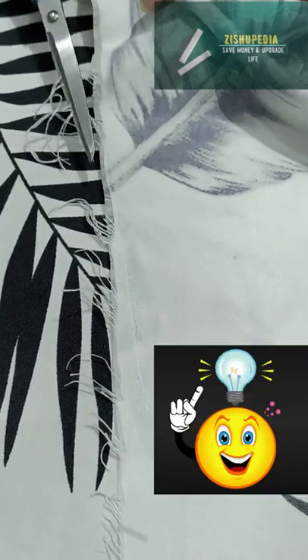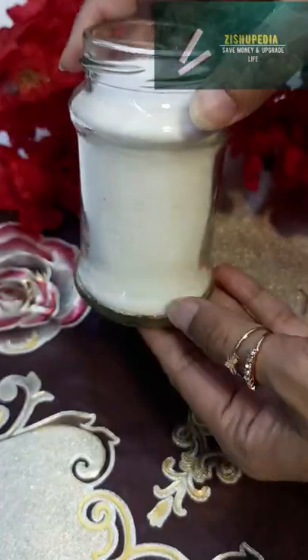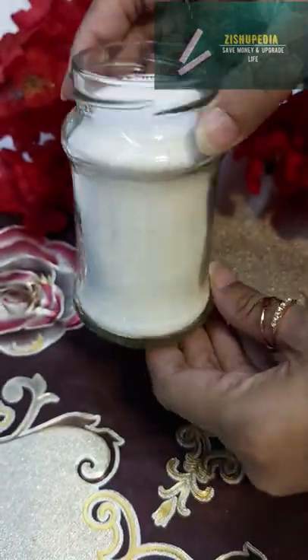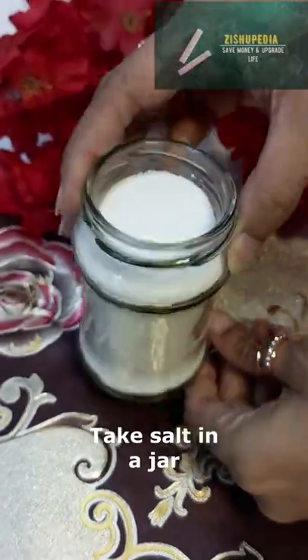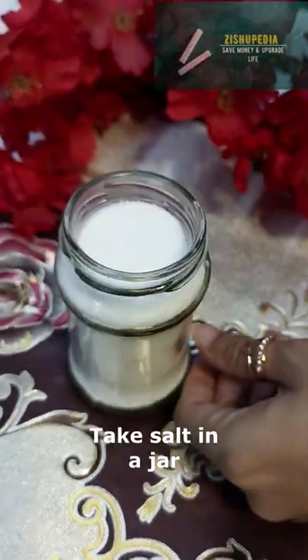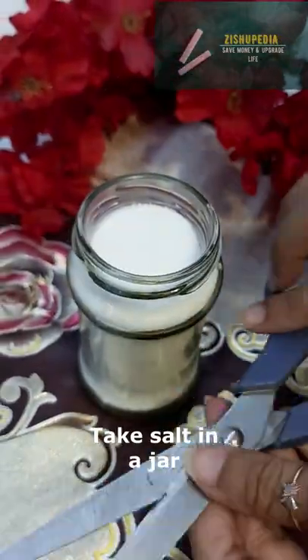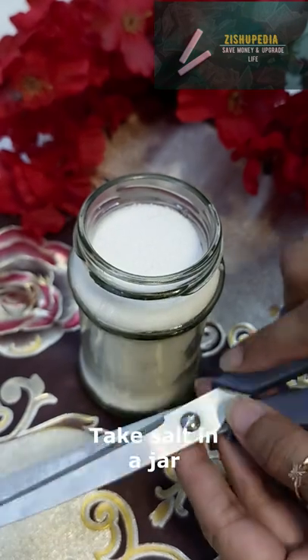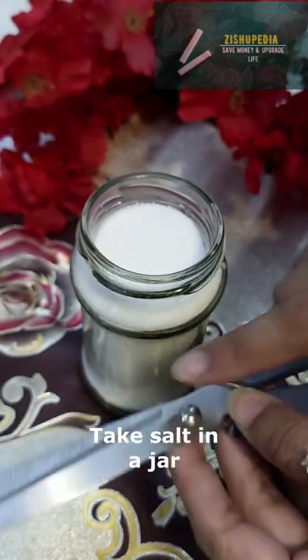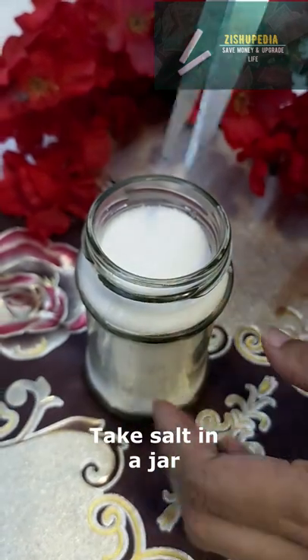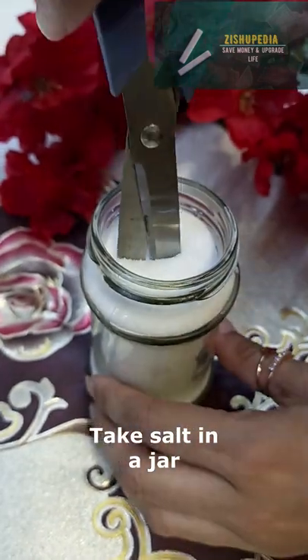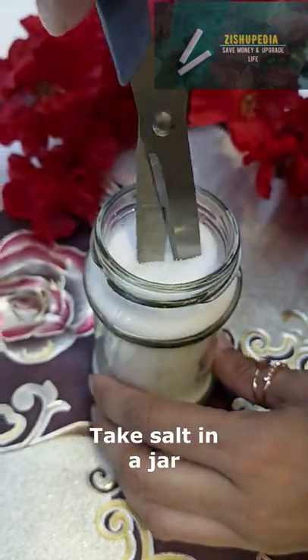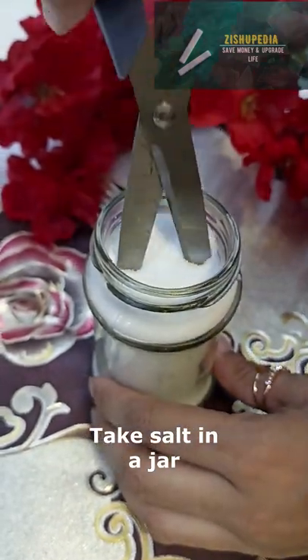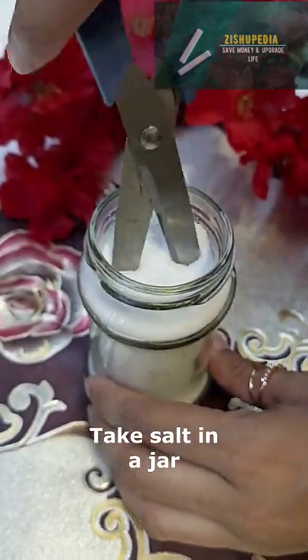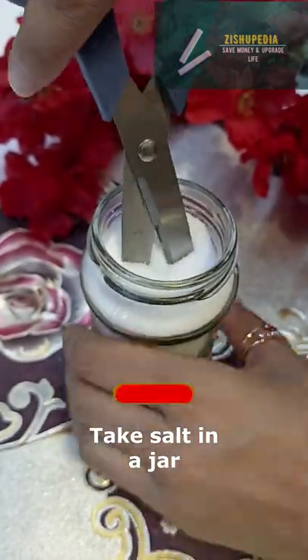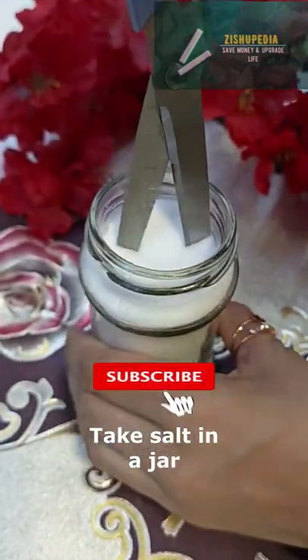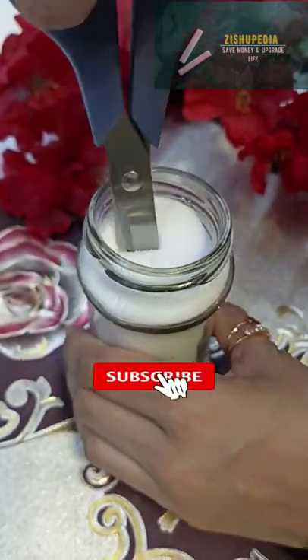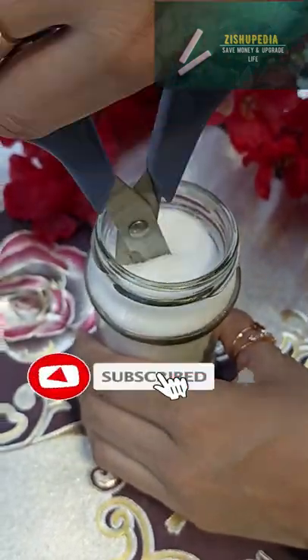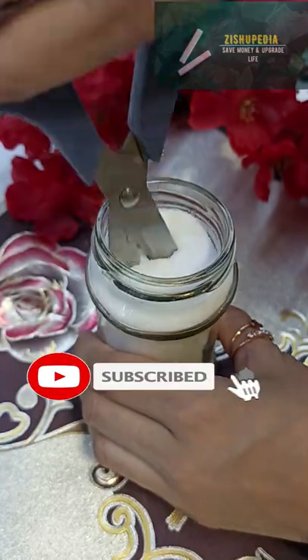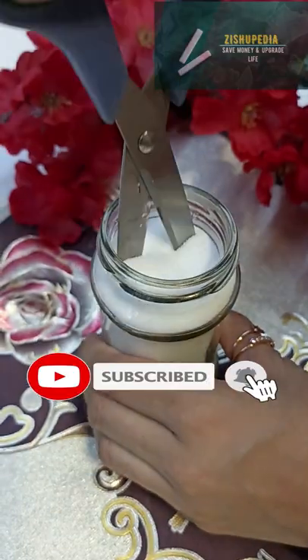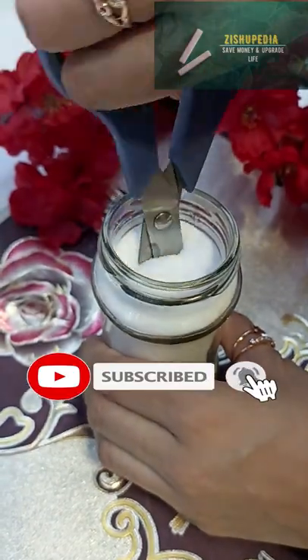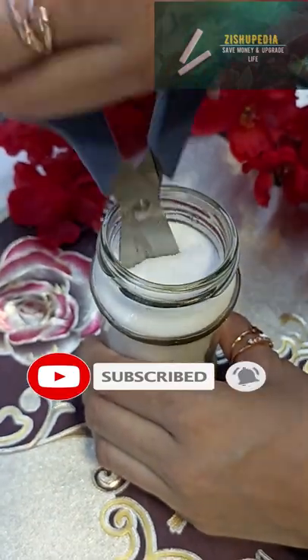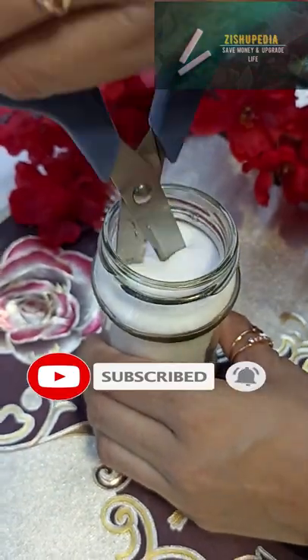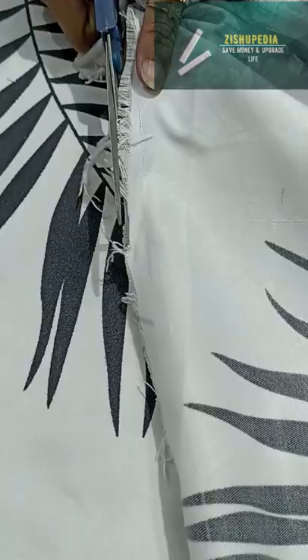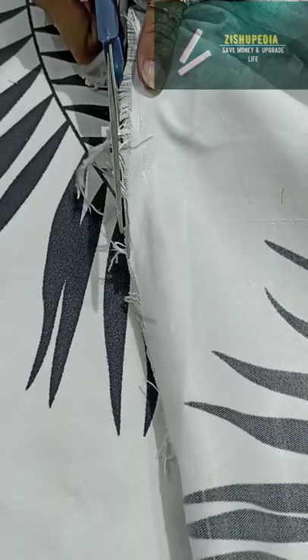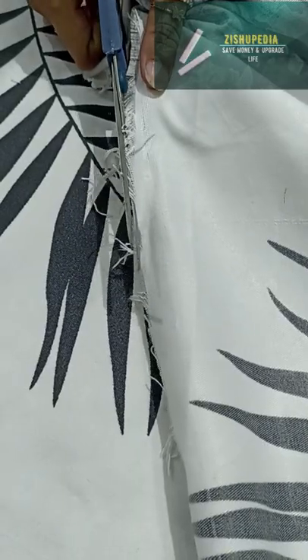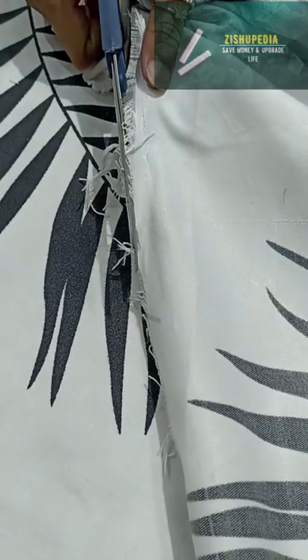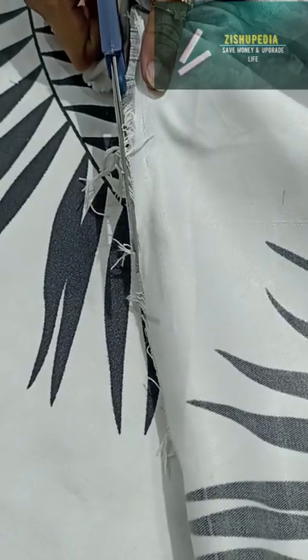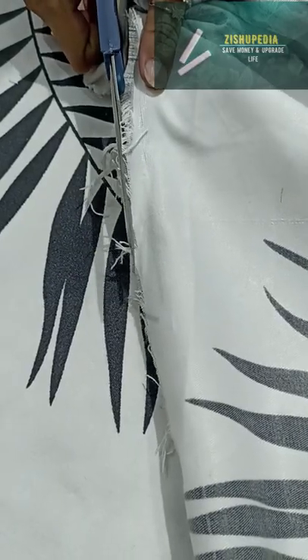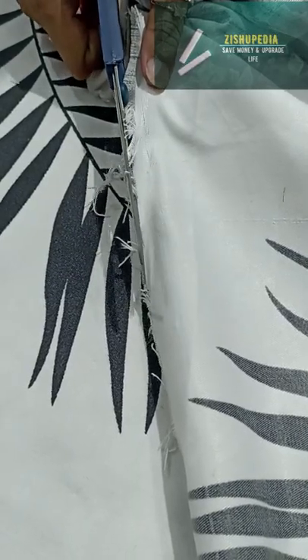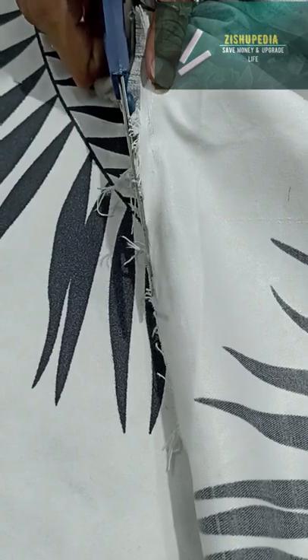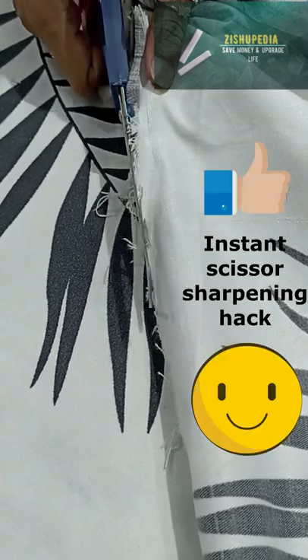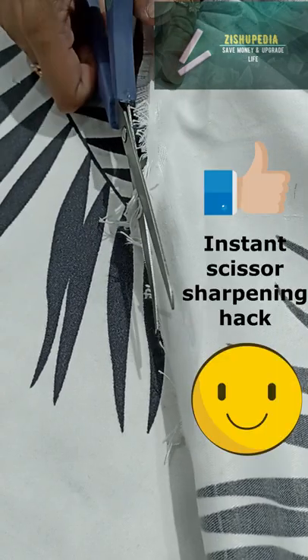I had a hack in my mind. I solved it in one jar and I was able to use the scissor for 1 minute. And then there was a magic — you can see on the screen — it started to work with the scissor.